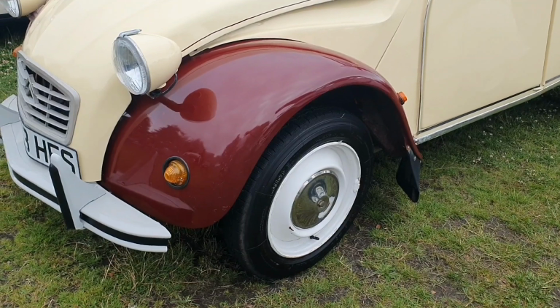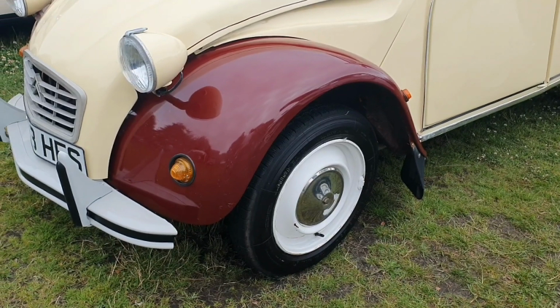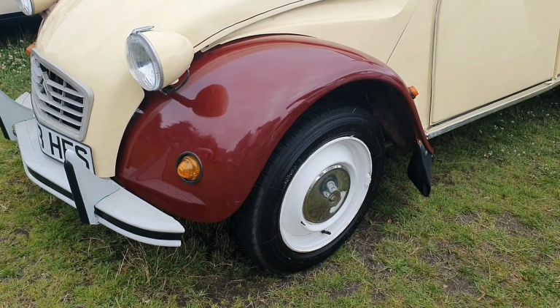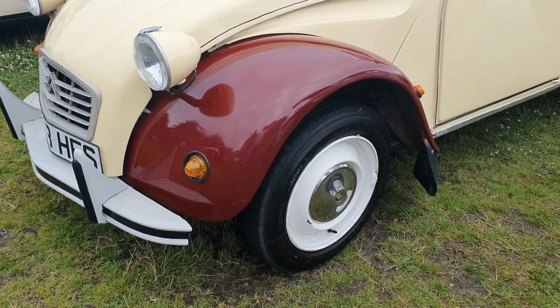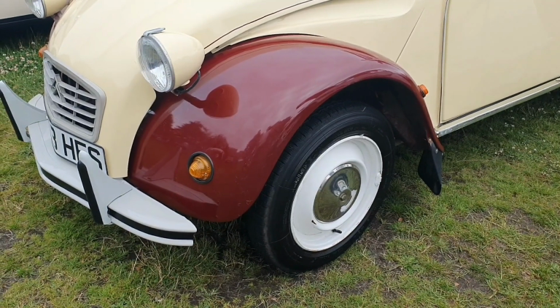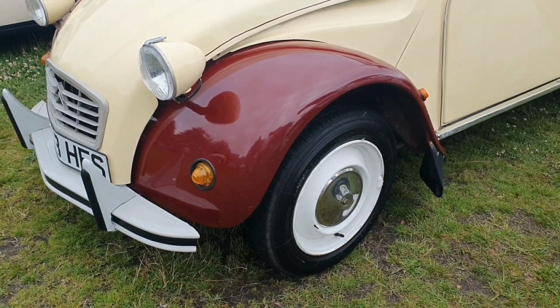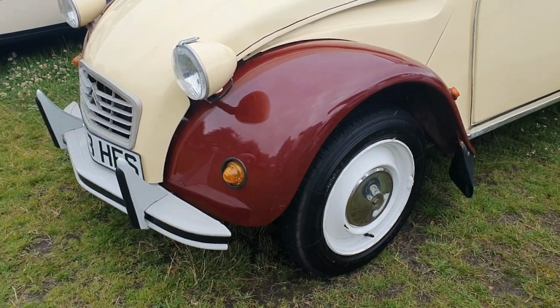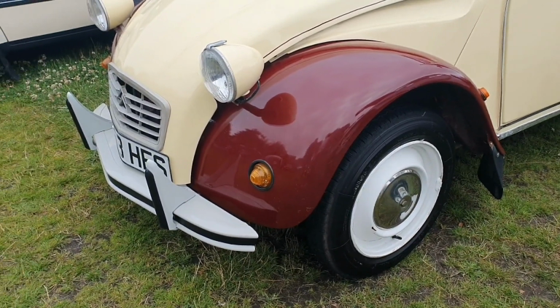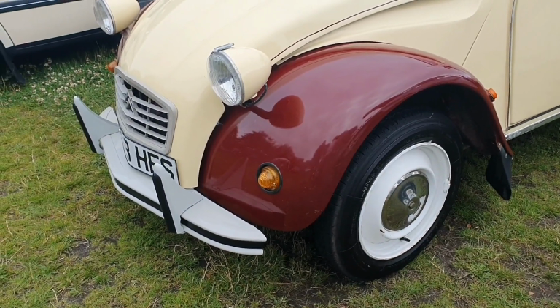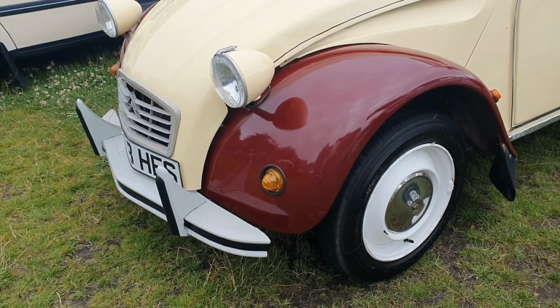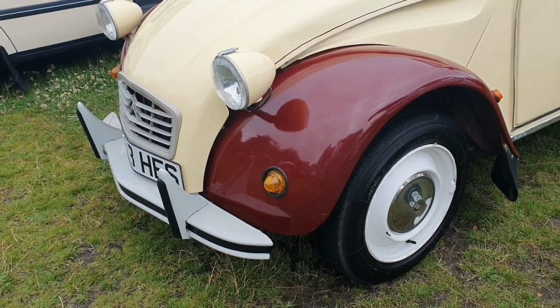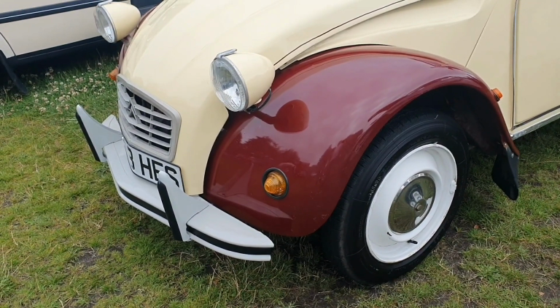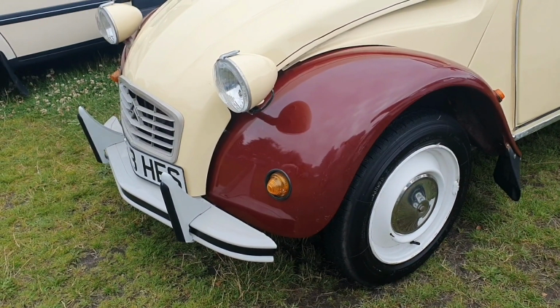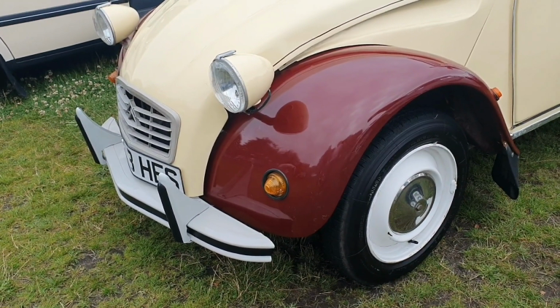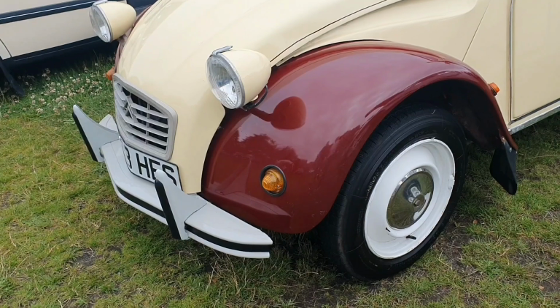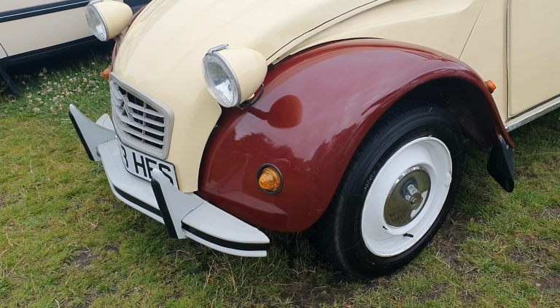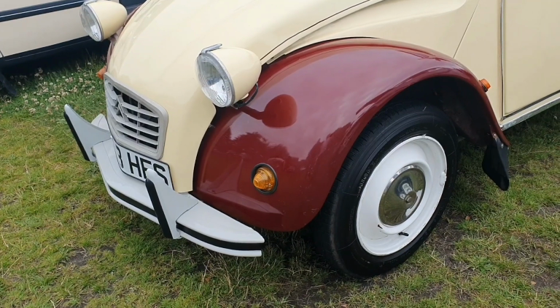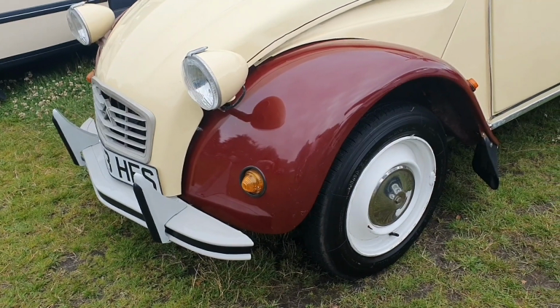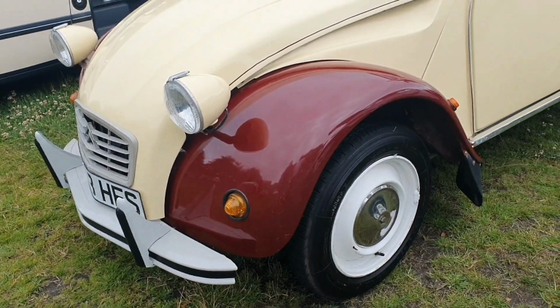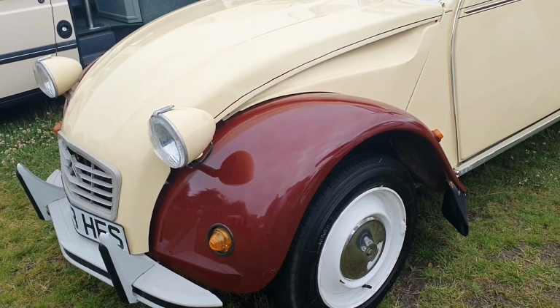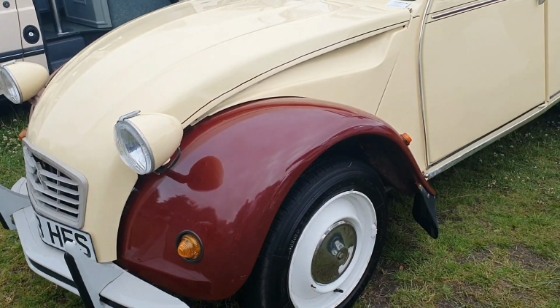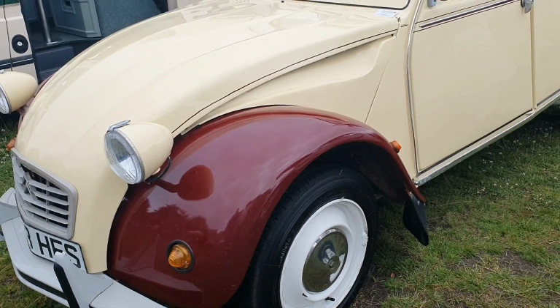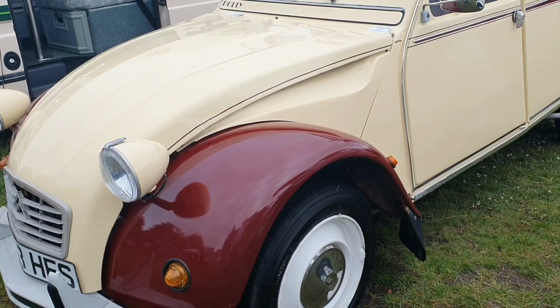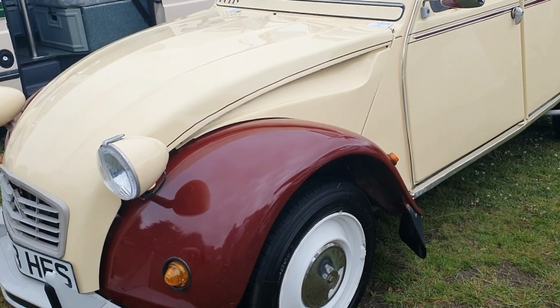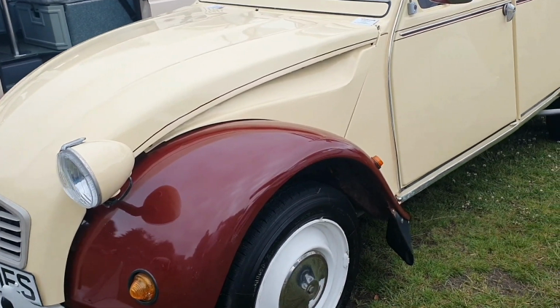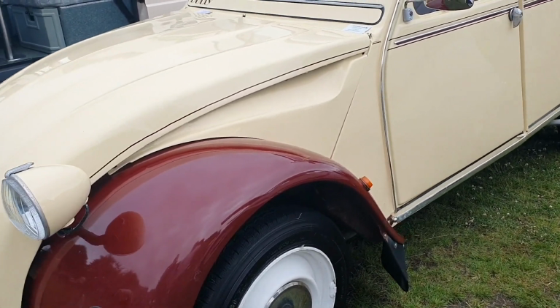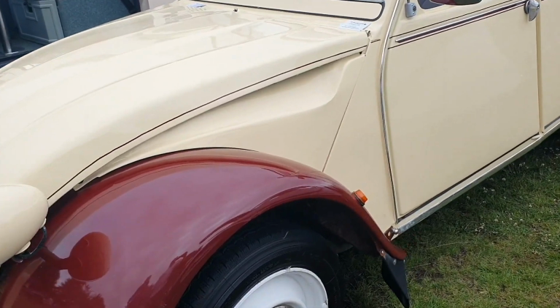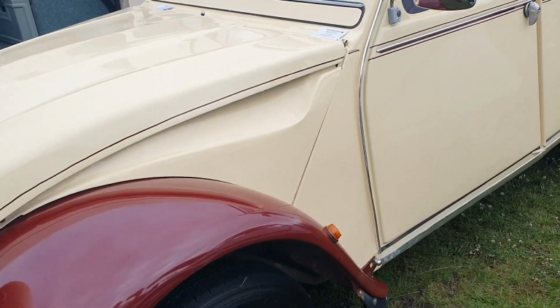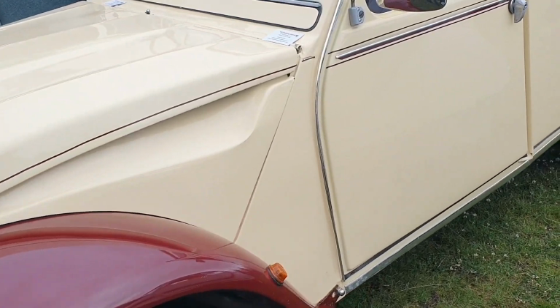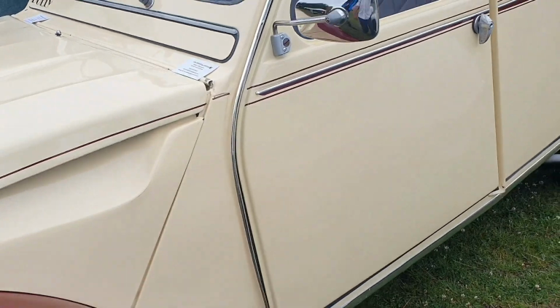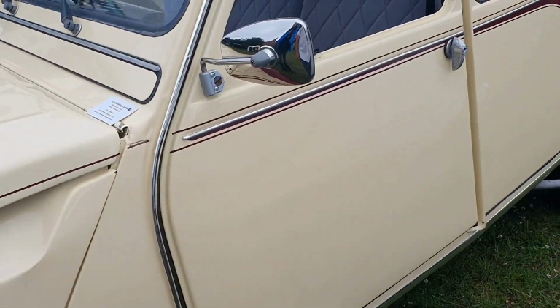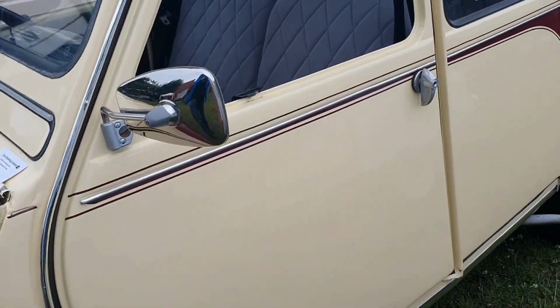What is it you like about it, Joe? Do you know what it is? It's the simplicity of that, isn't it? It's nice and easy going and everything else, so it's not too bad. It's easy to work on. You can drive these across fields, can't you?